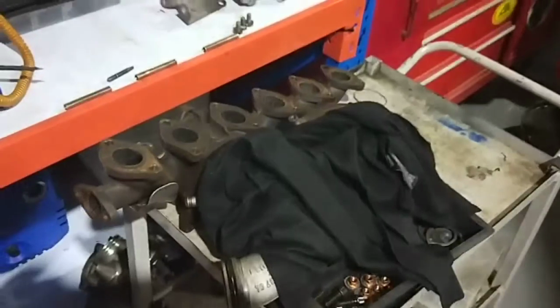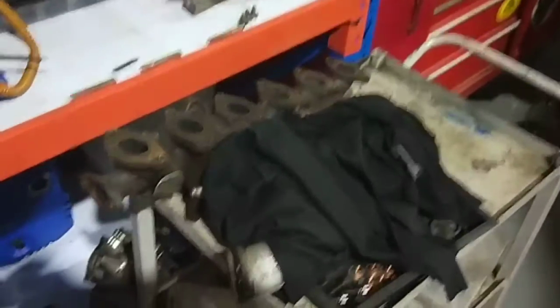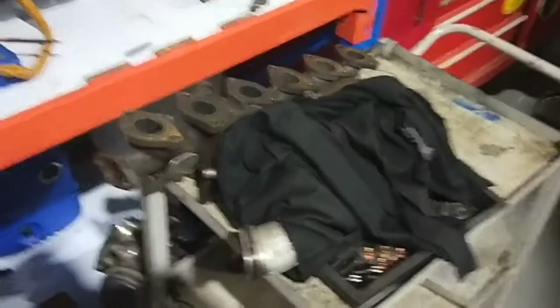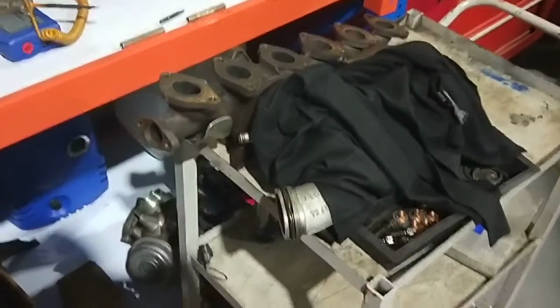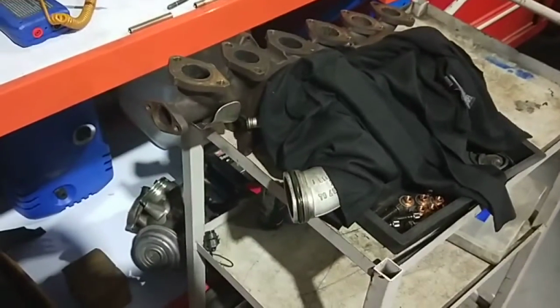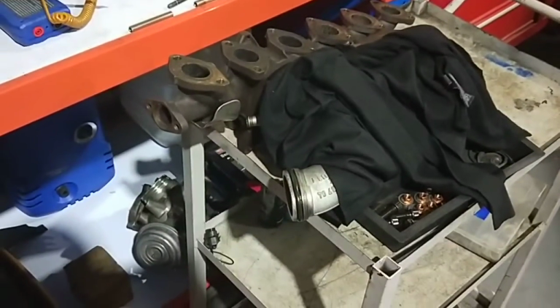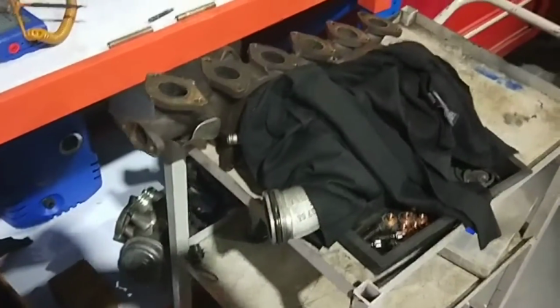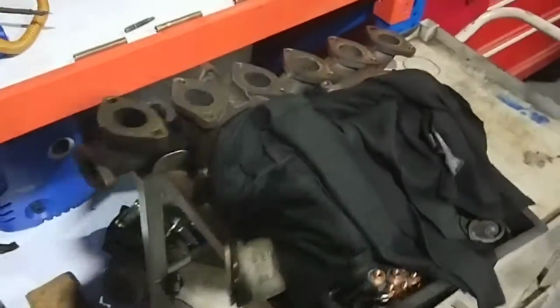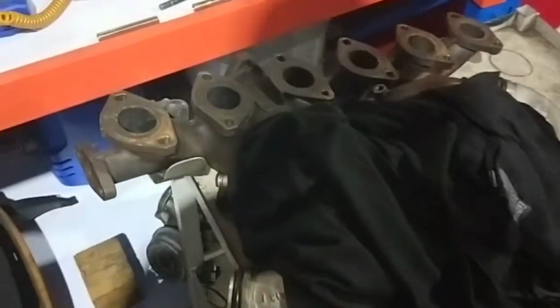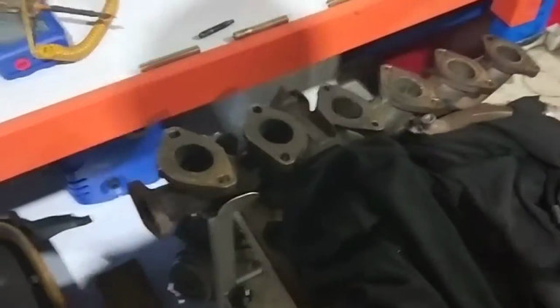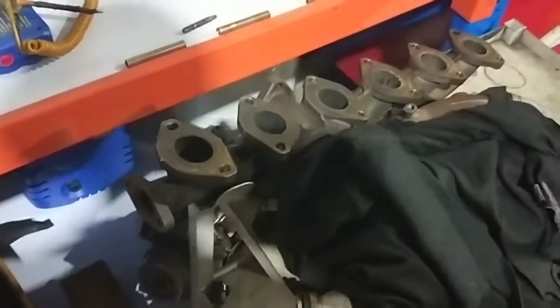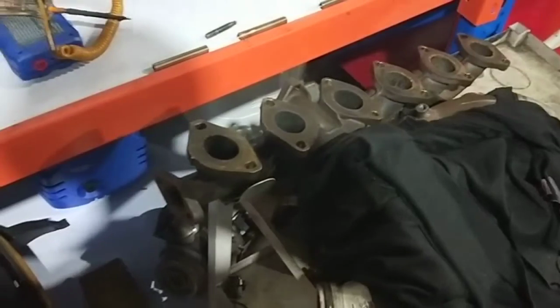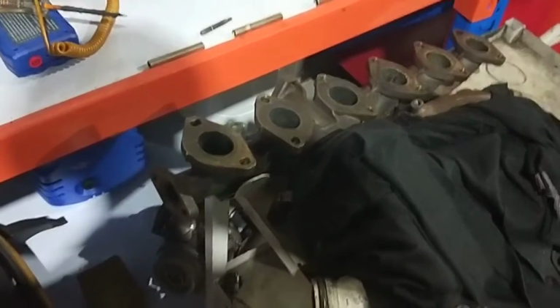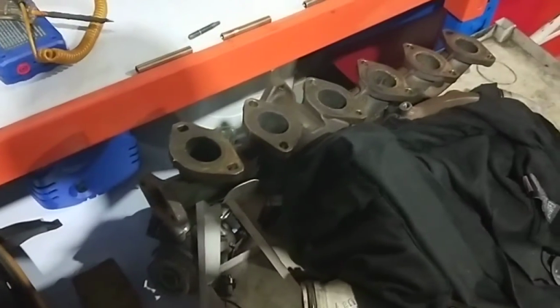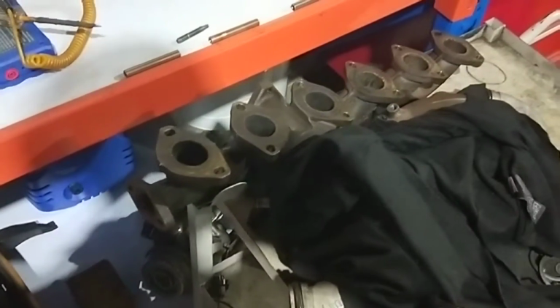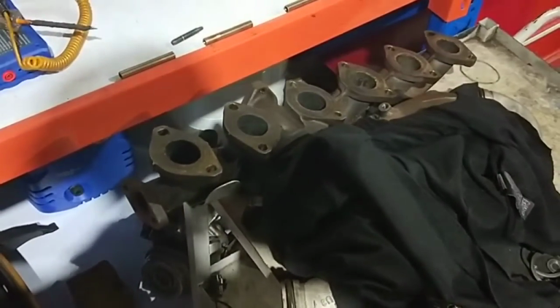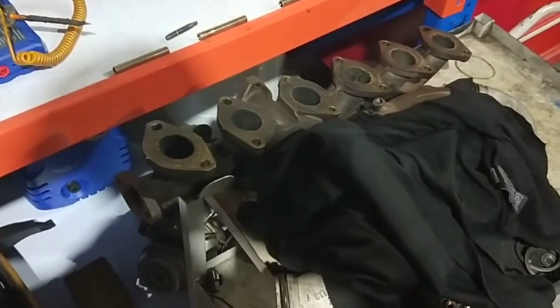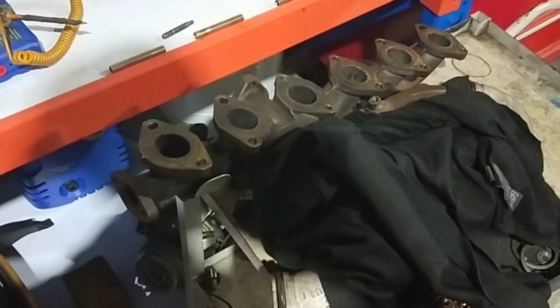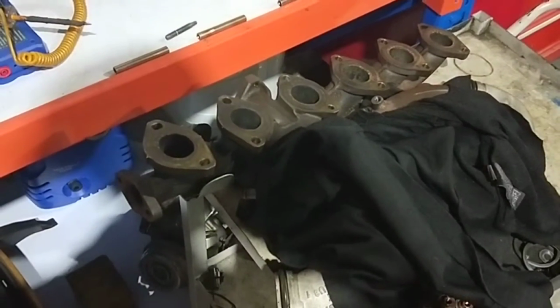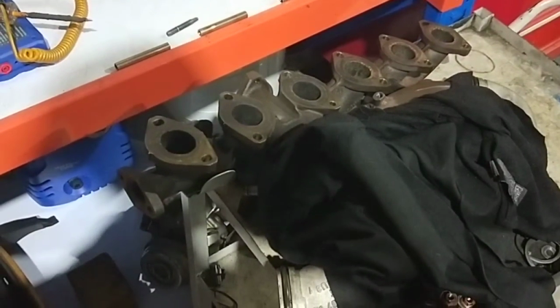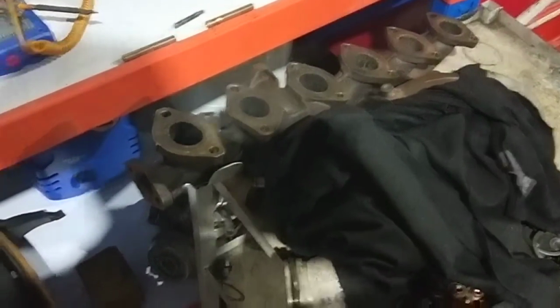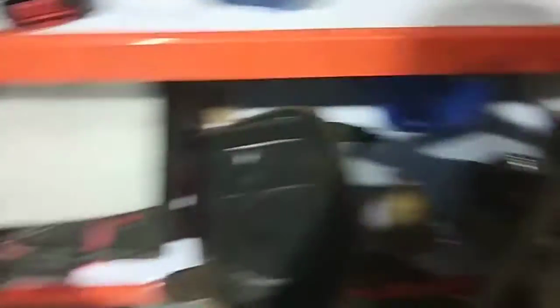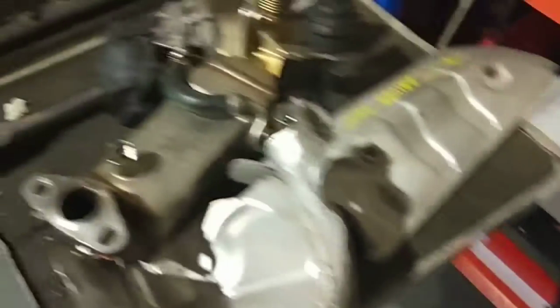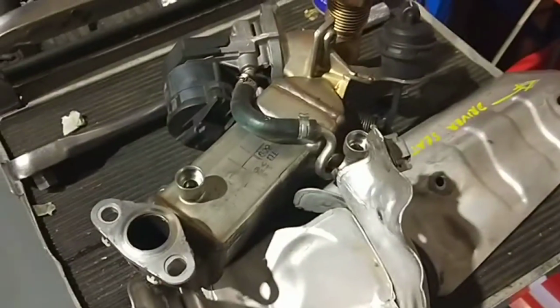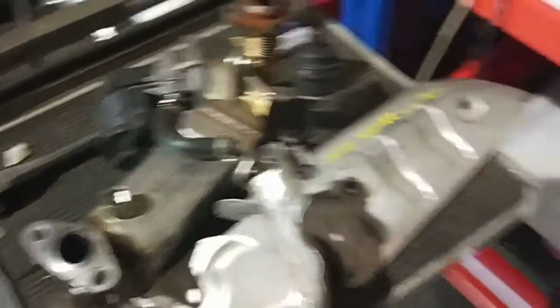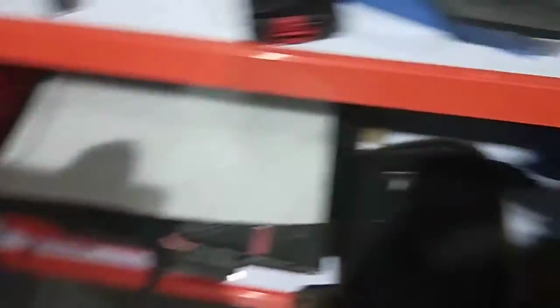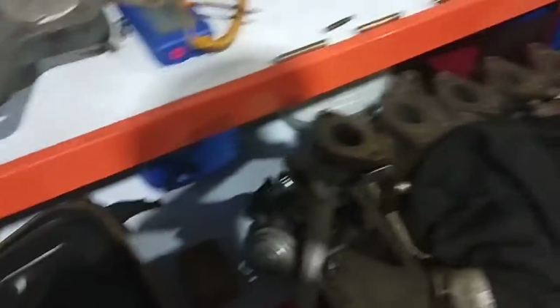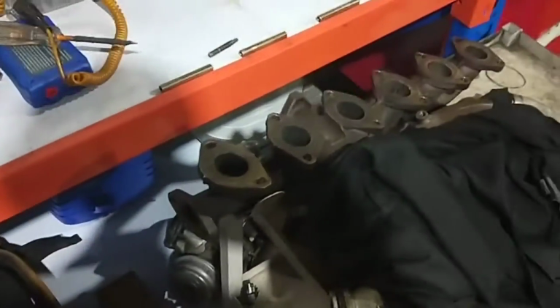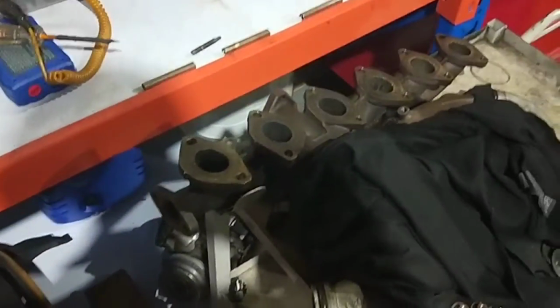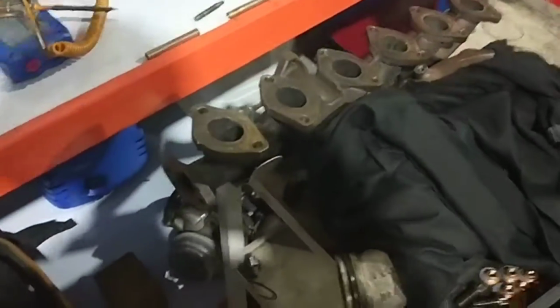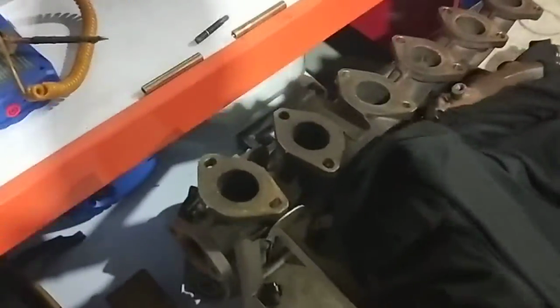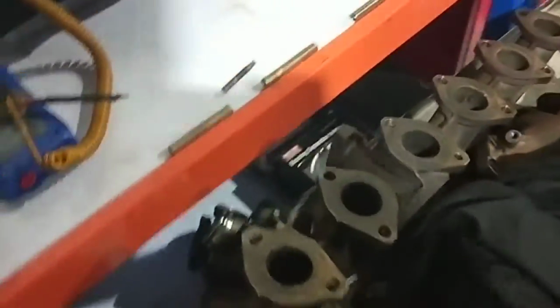Hello, this is Paul from EMD Automotive. This is a Karimba BMW X6 exhaust manifold. I've finished doing all the turbos, including the TPA filter, the EGR cooler, and all the other pipes inside the car. The engine is all clogged up.